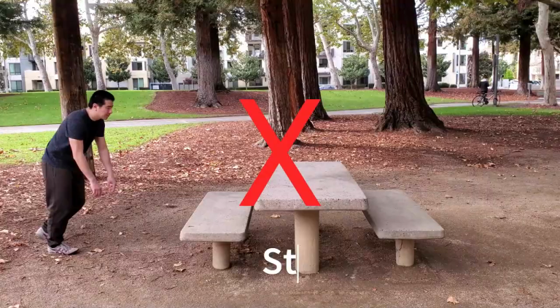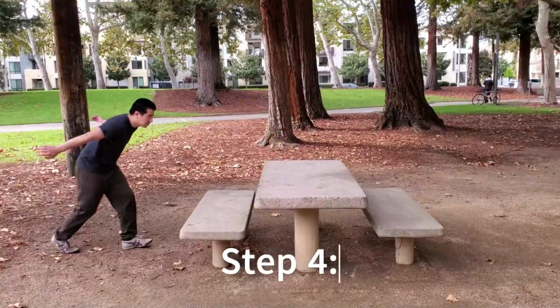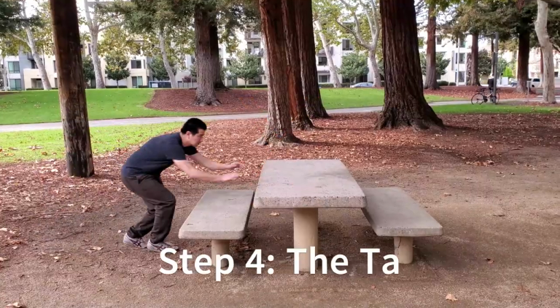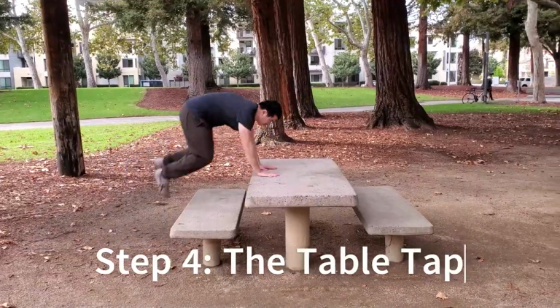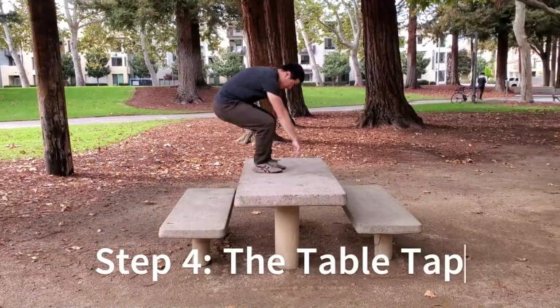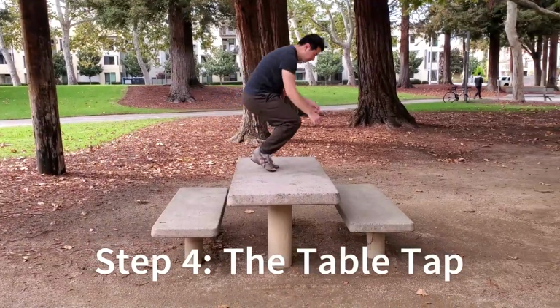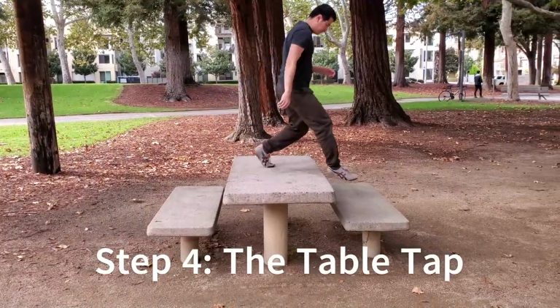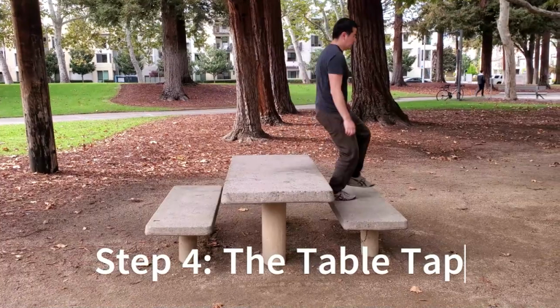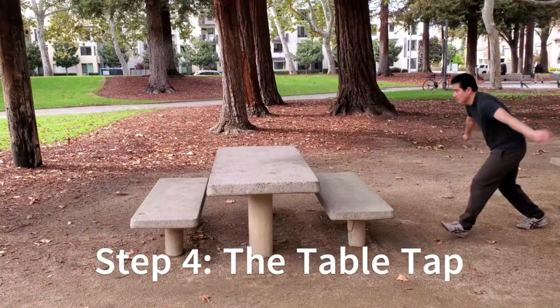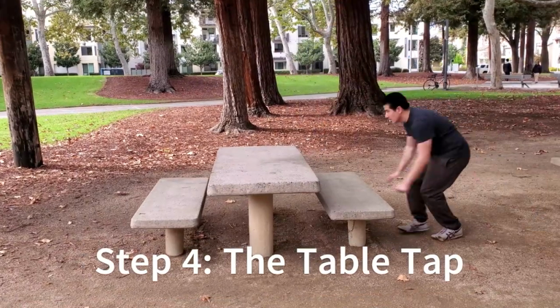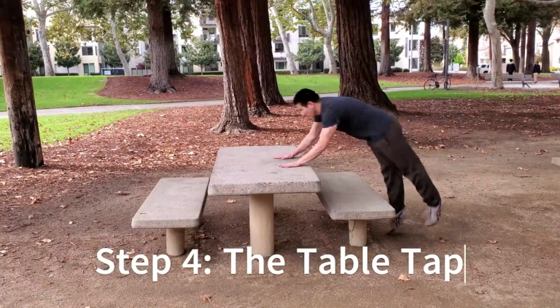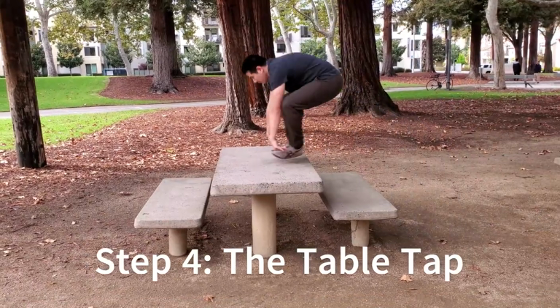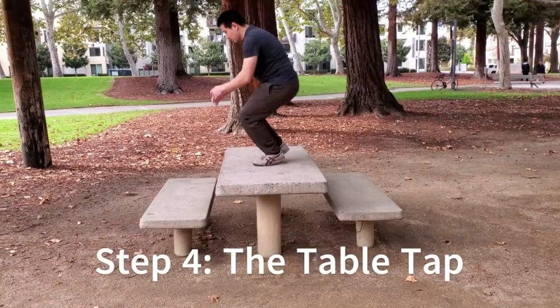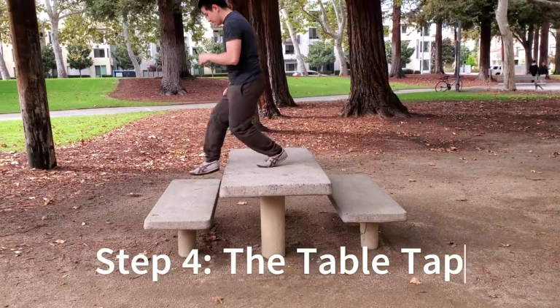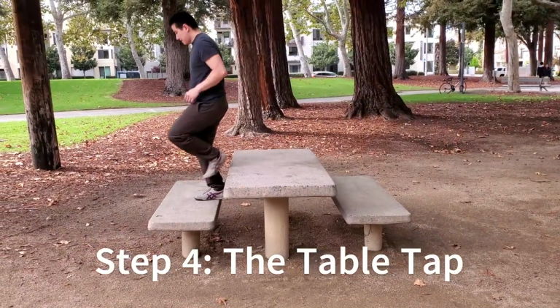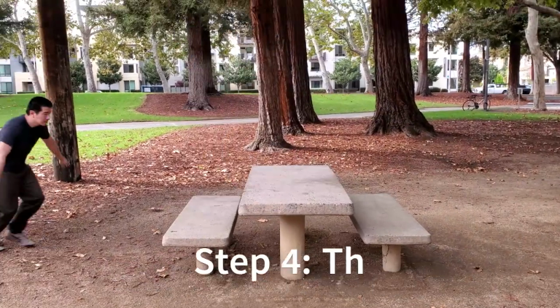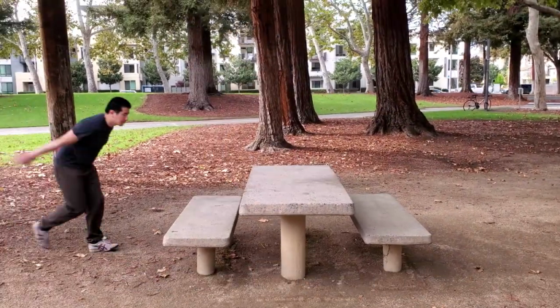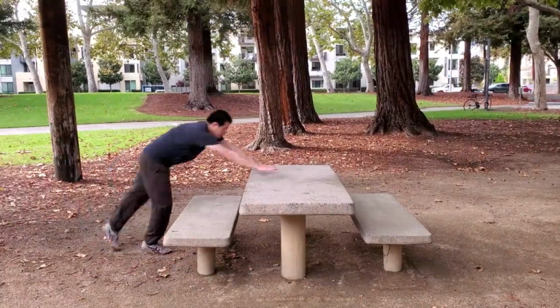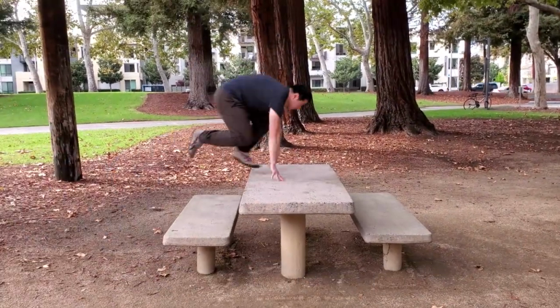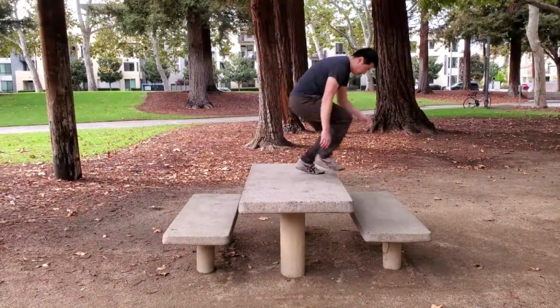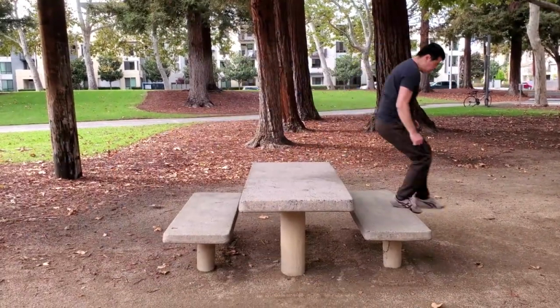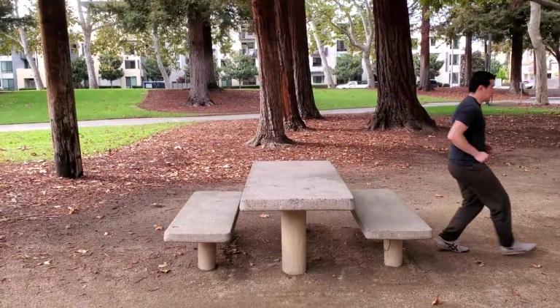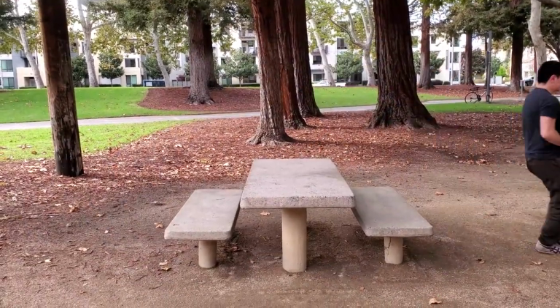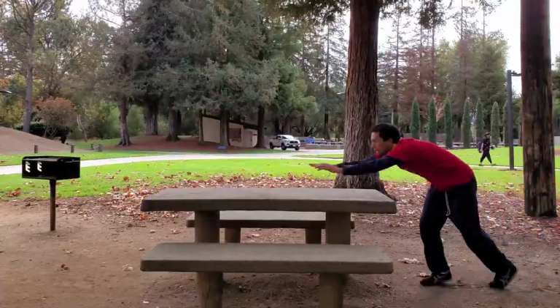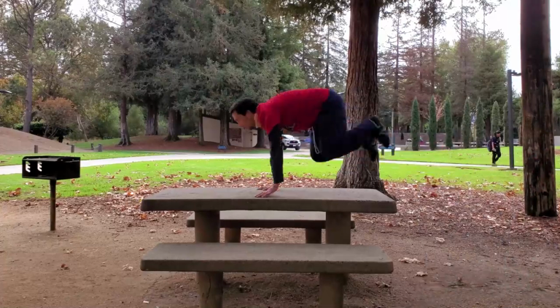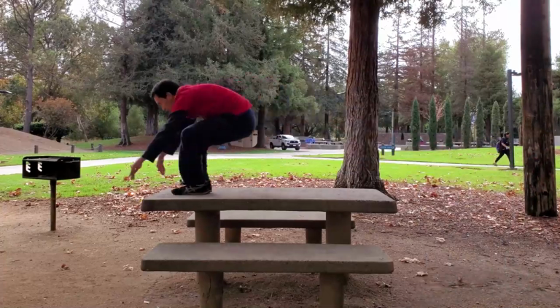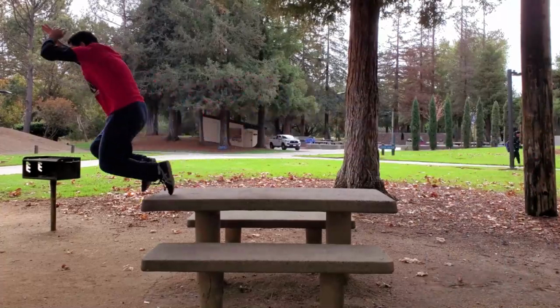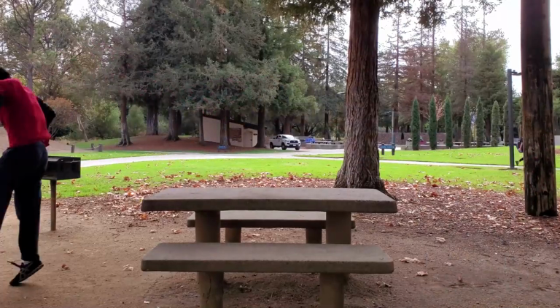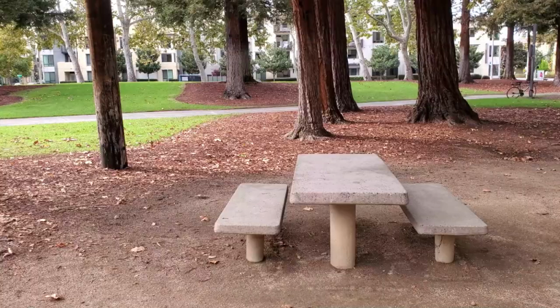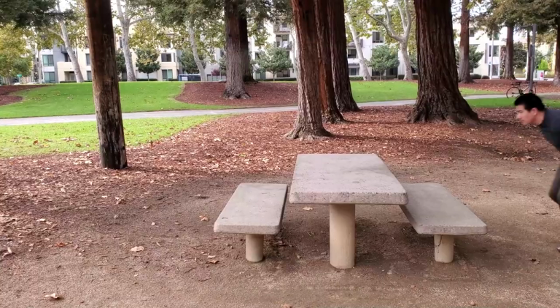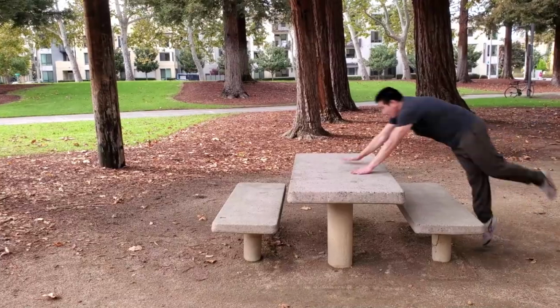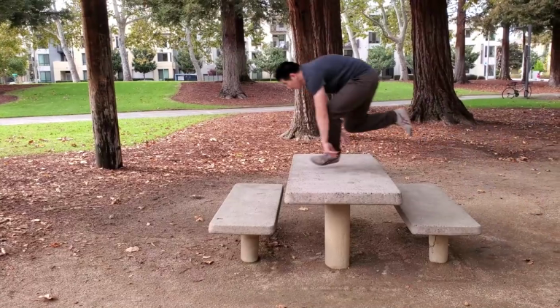Step four is the table tap. Here, you want to Kong up to the table, tap it with your feet, then step off. As you get better, try to reach for the far end of the table and tap it with only one foot.